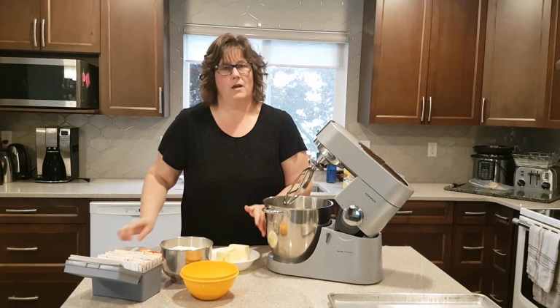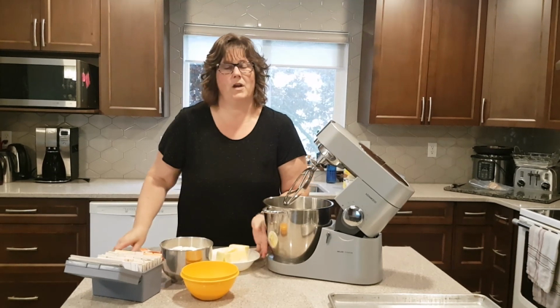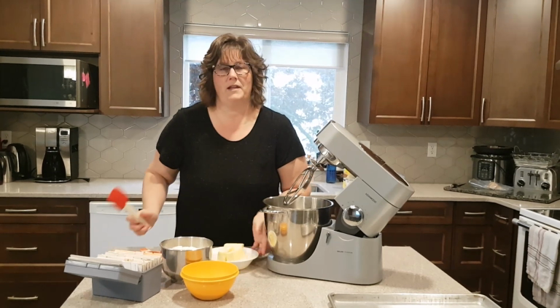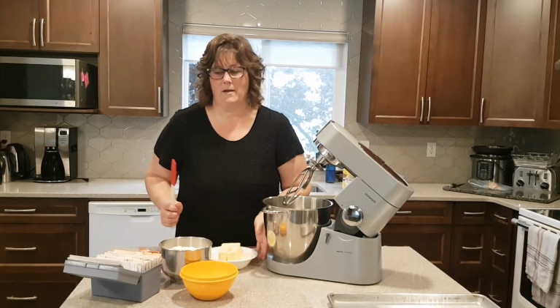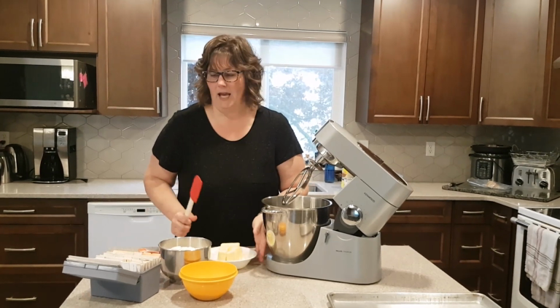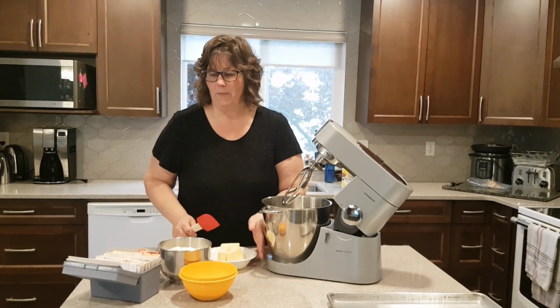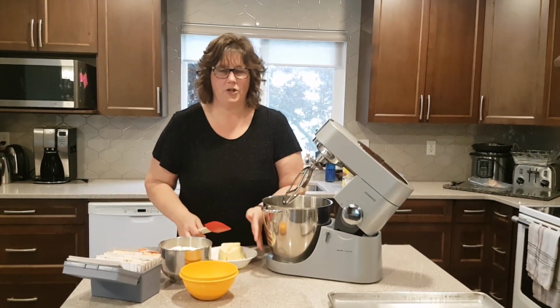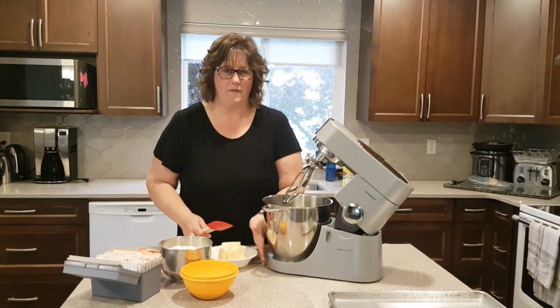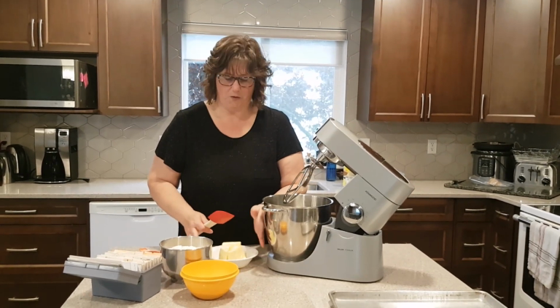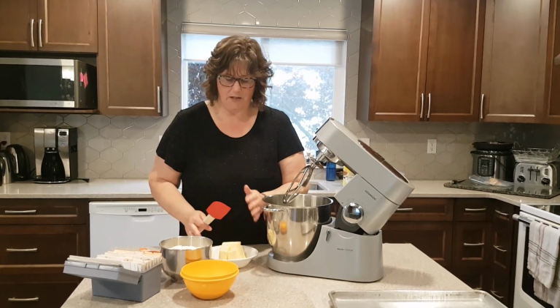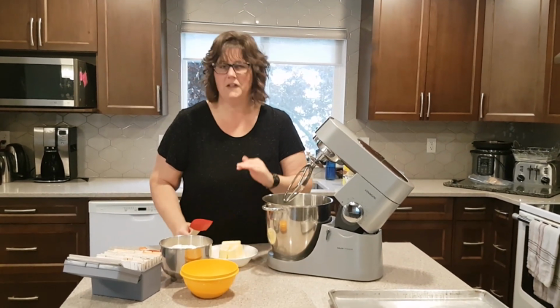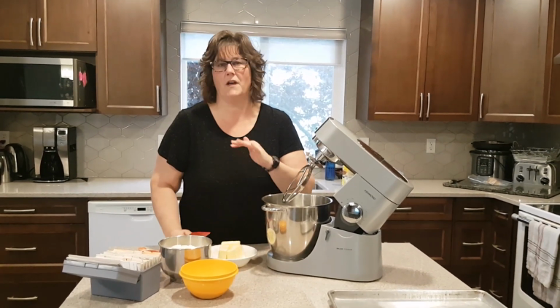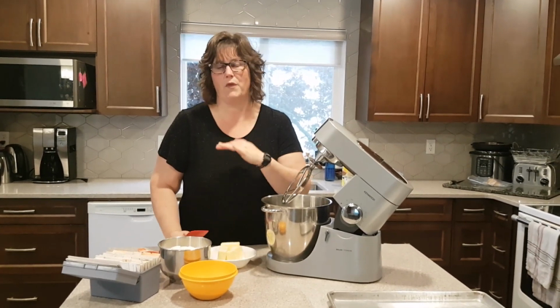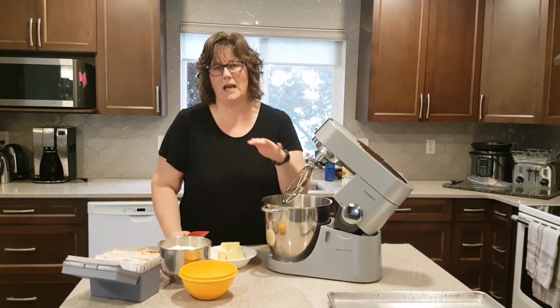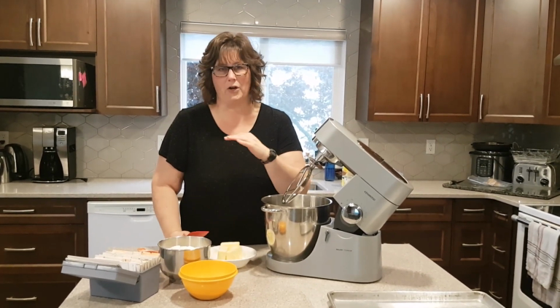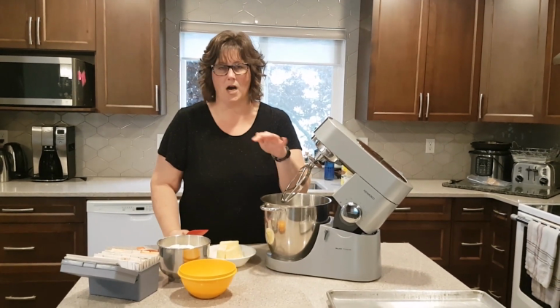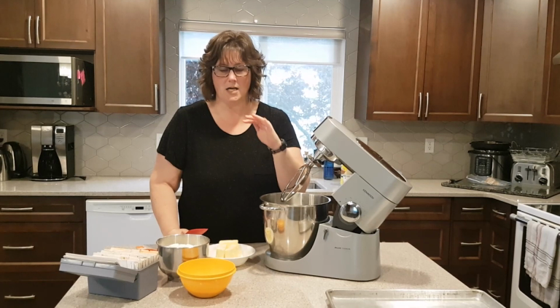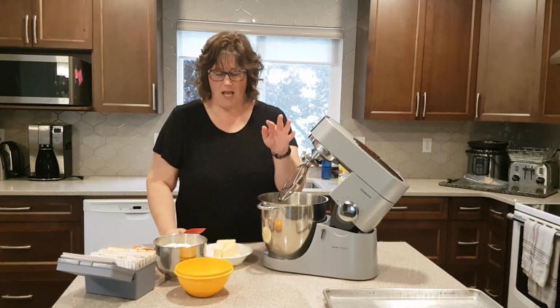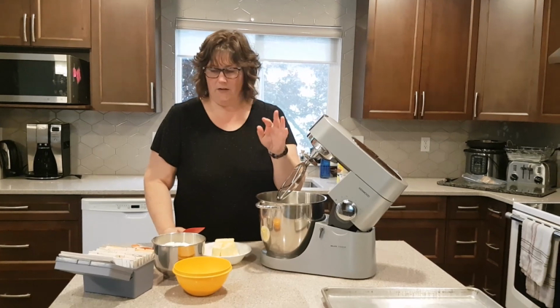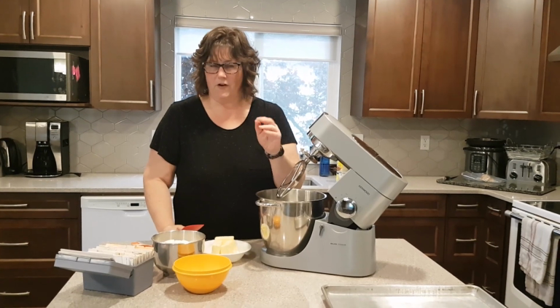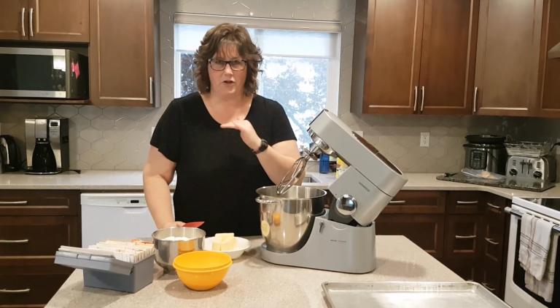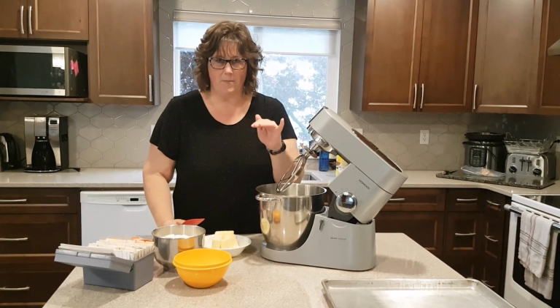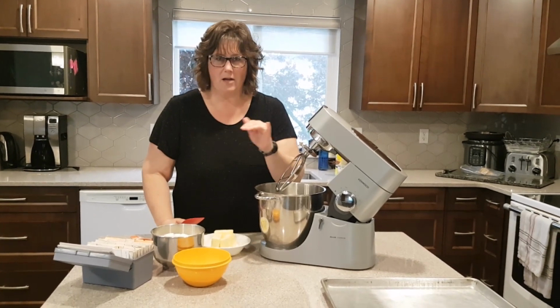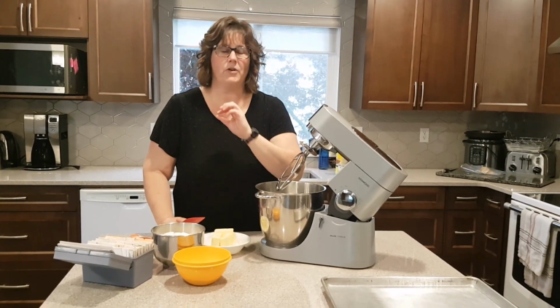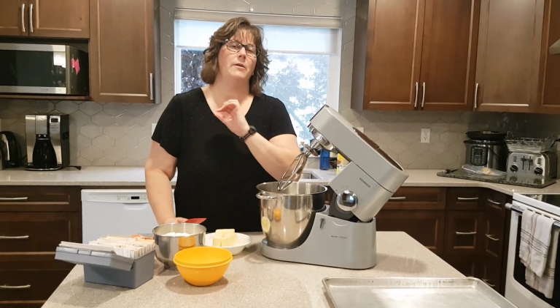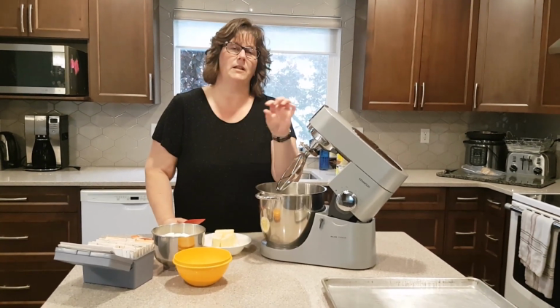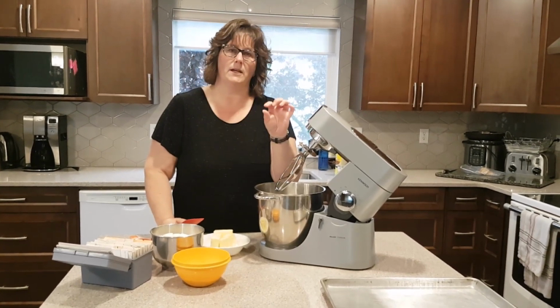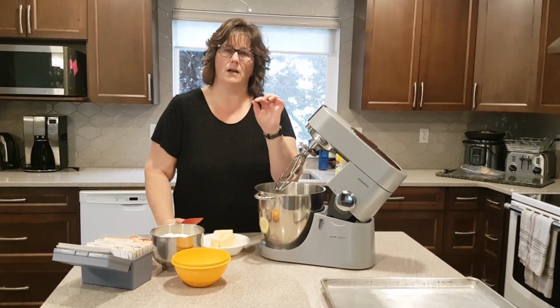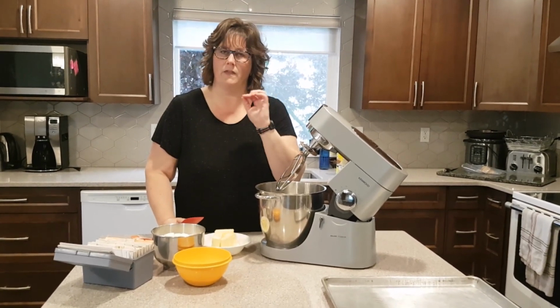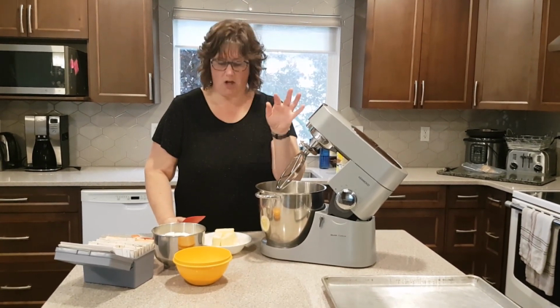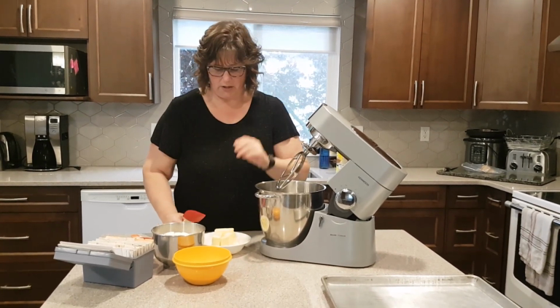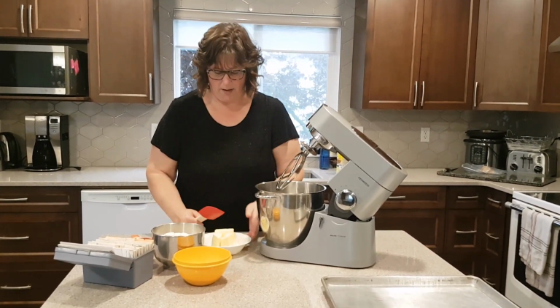We're going to make some caramel toffee squares. This is a three layer bar. You've got your cookie bottom, your caramel in the middle, and the chocolate on top.